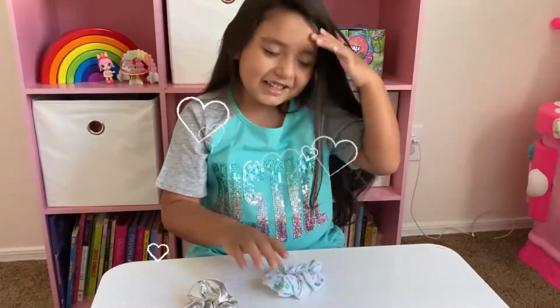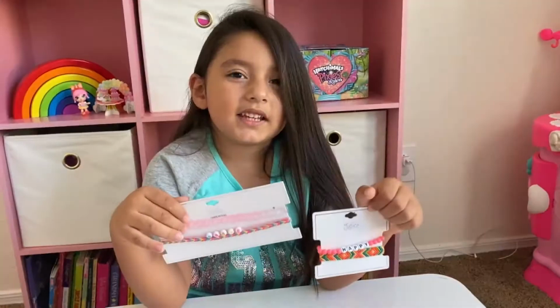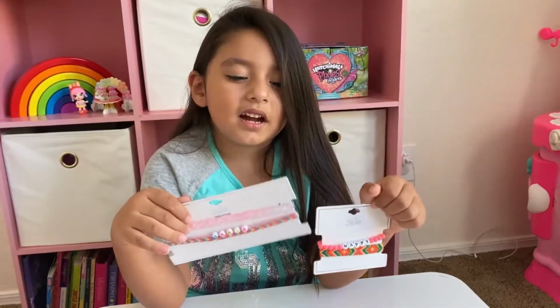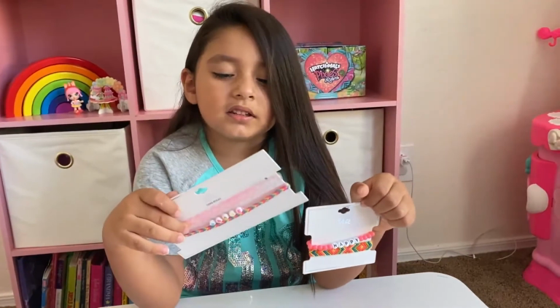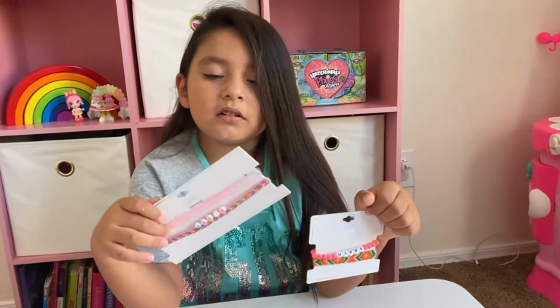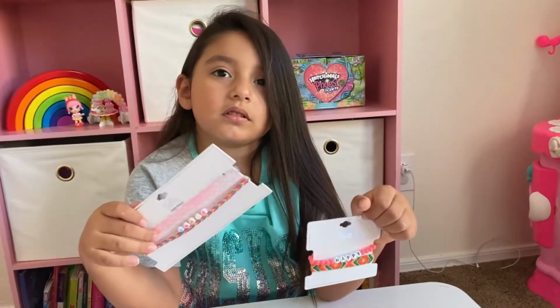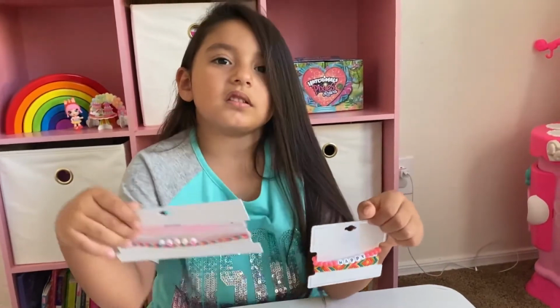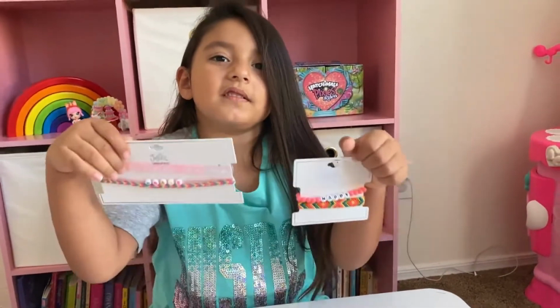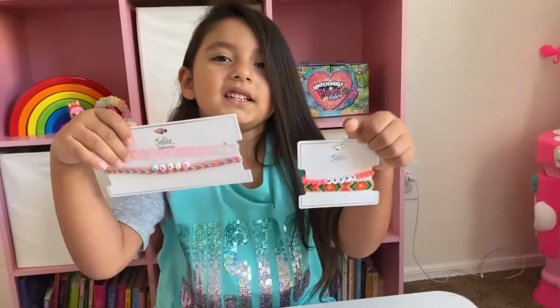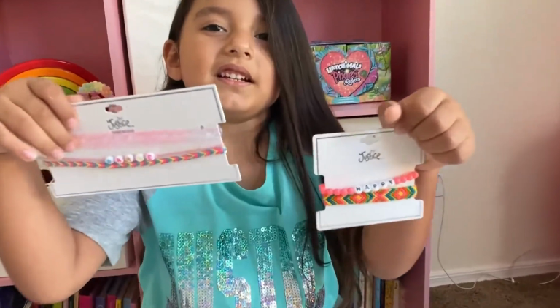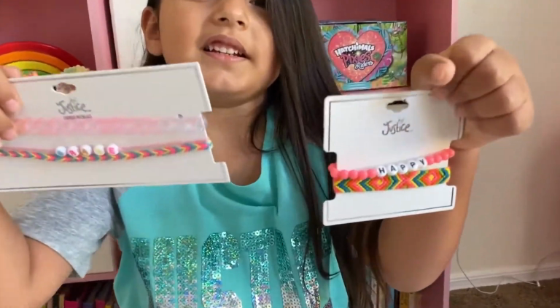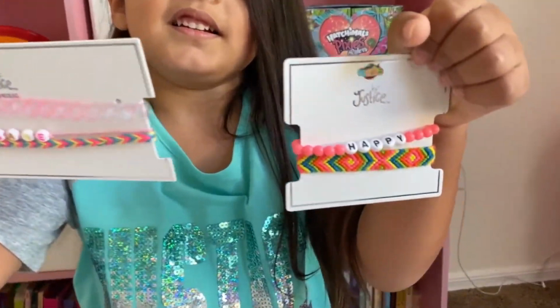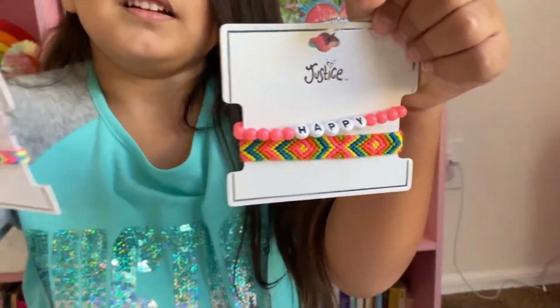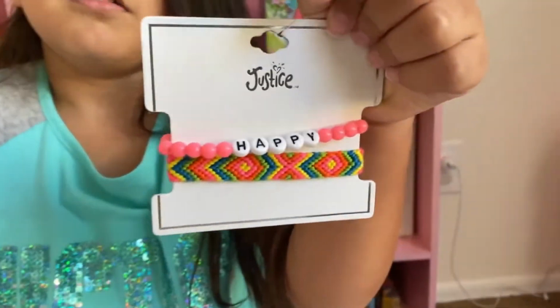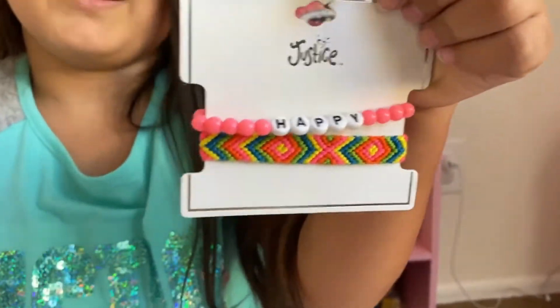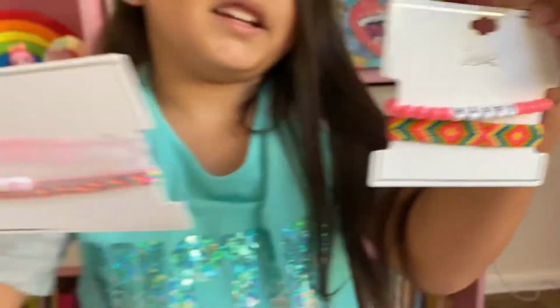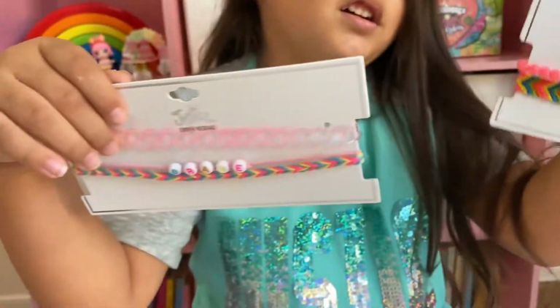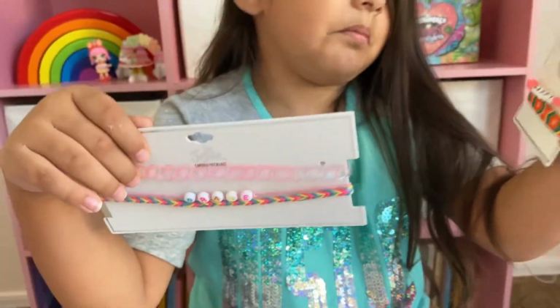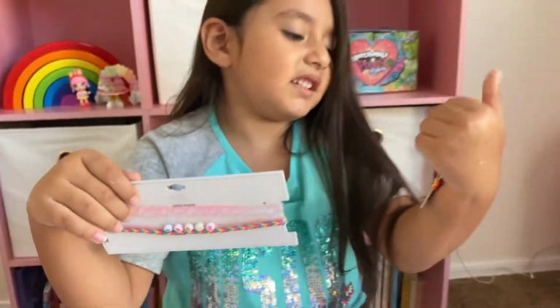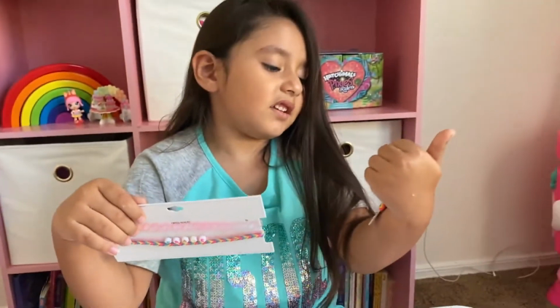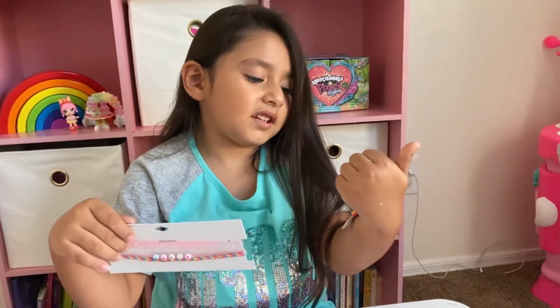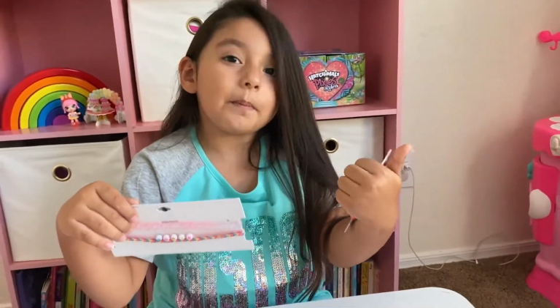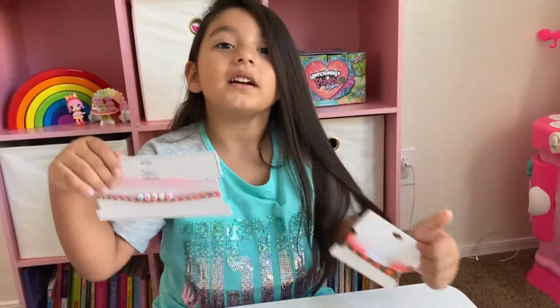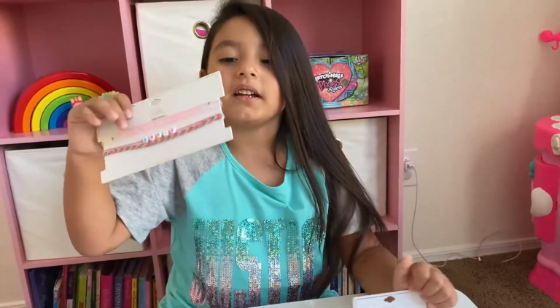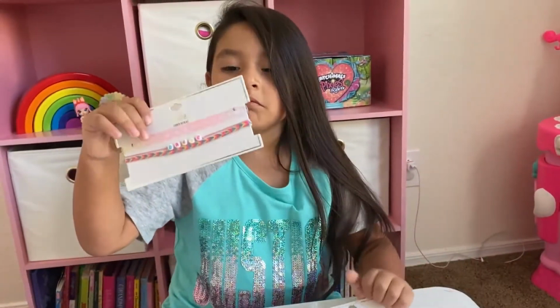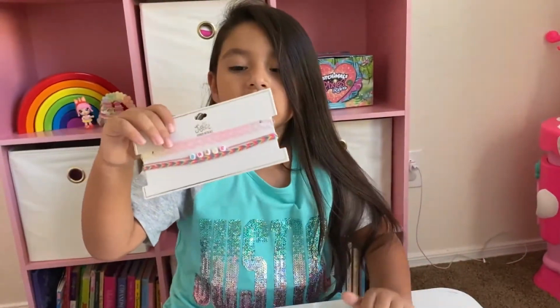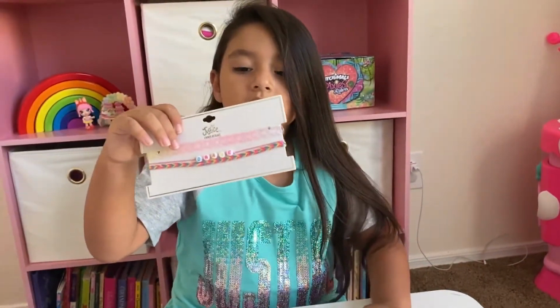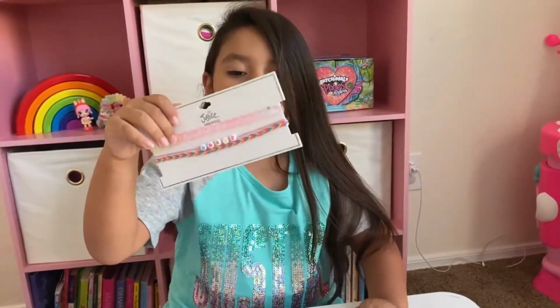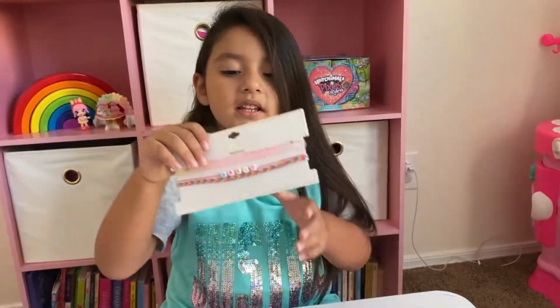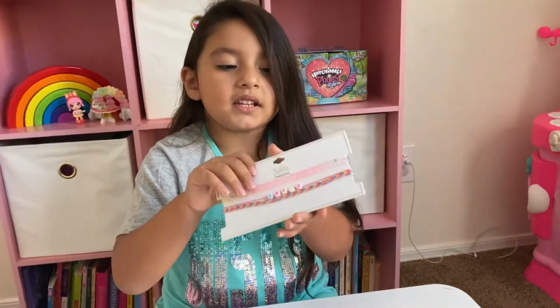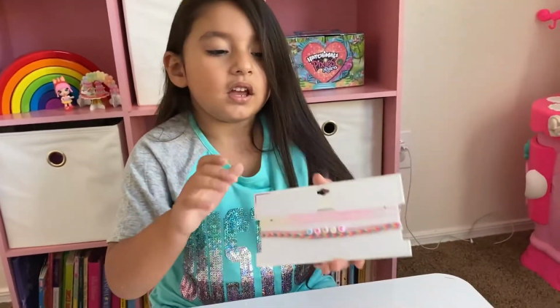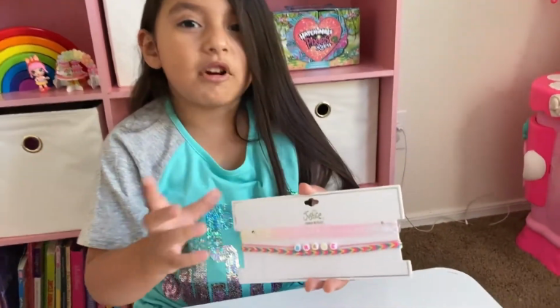Next thing I got is this cute jewelry. One is a bracelet and it says happy. And one is a necklace that says brave.